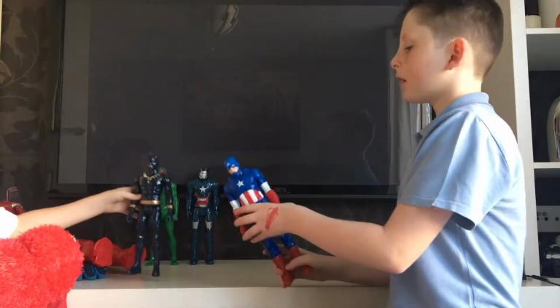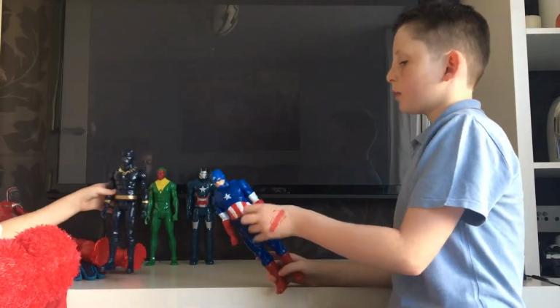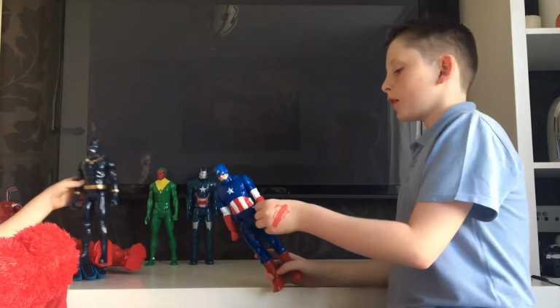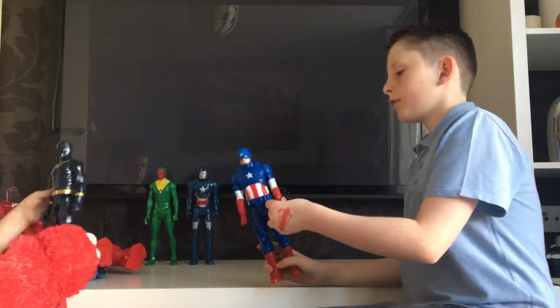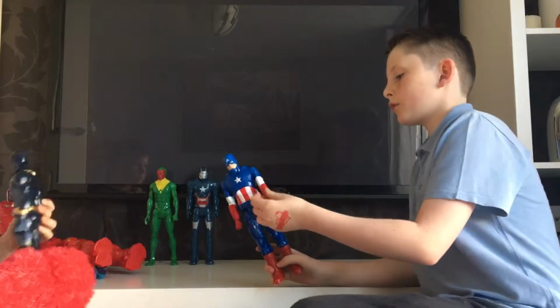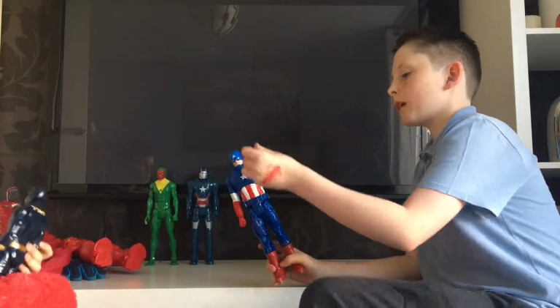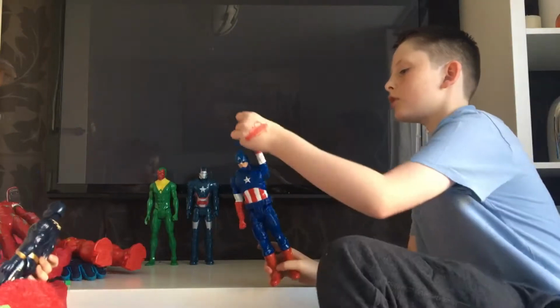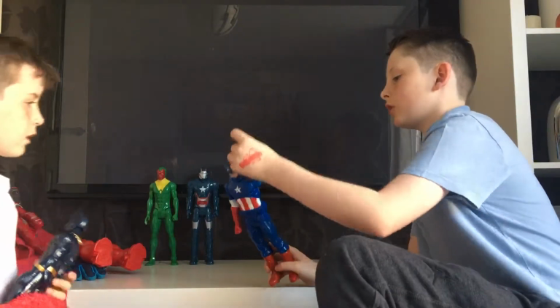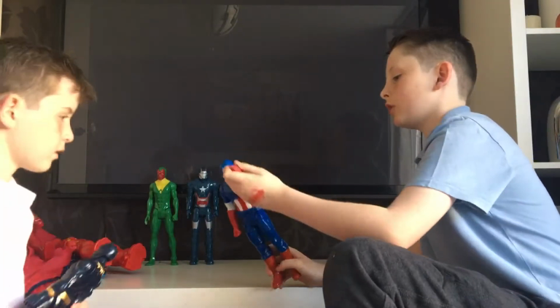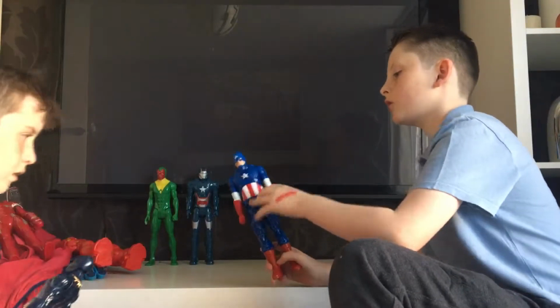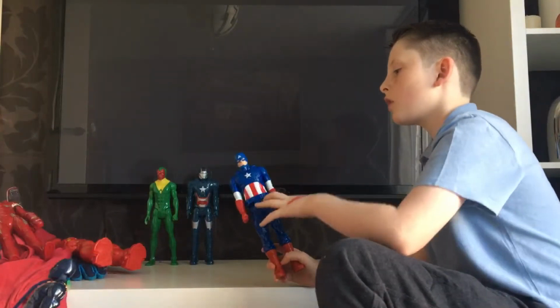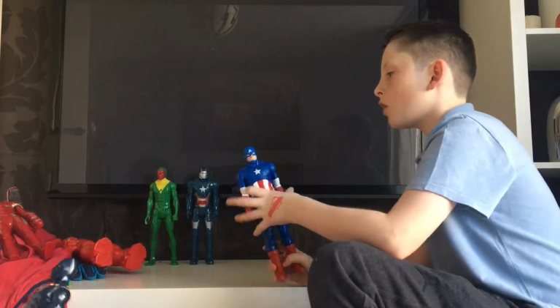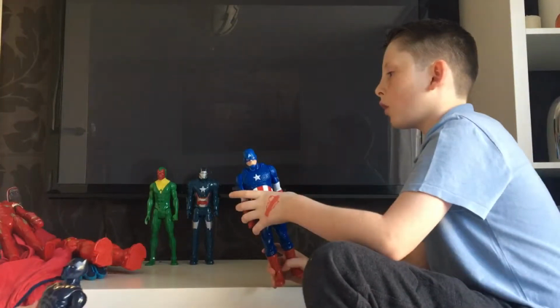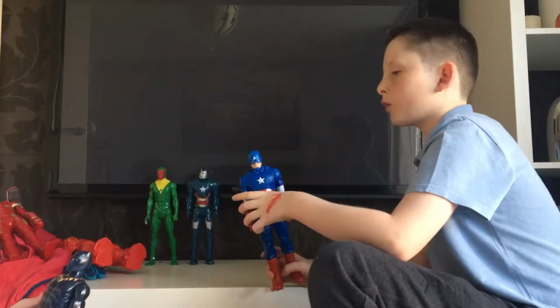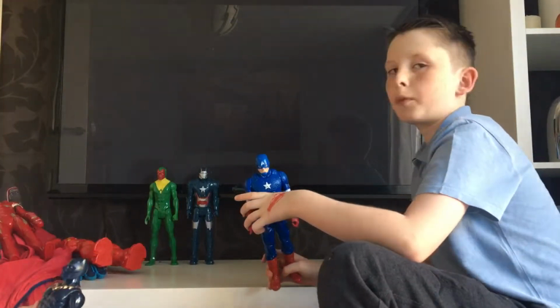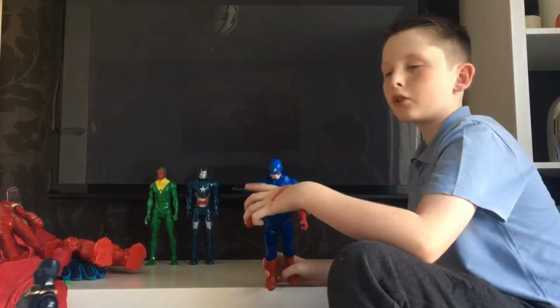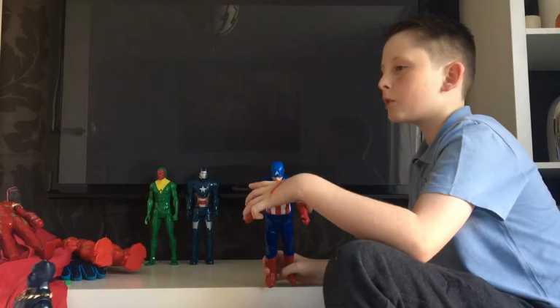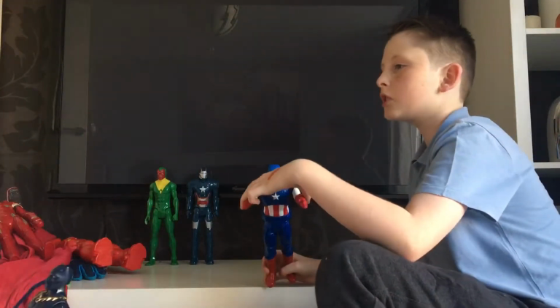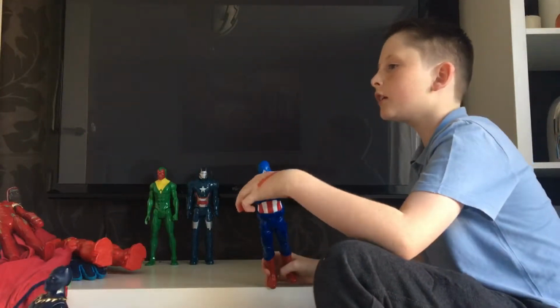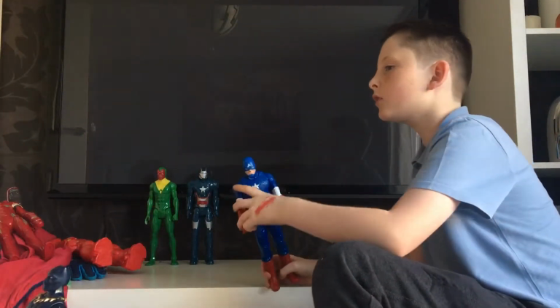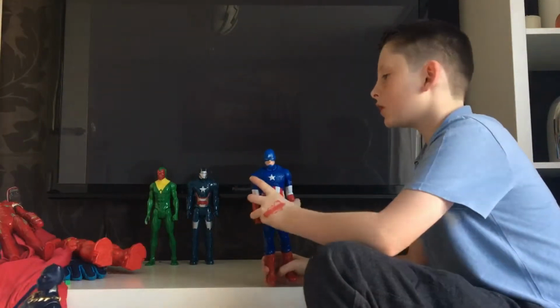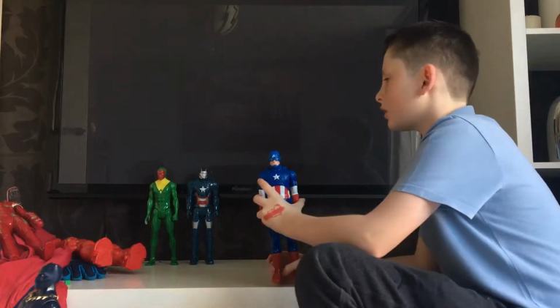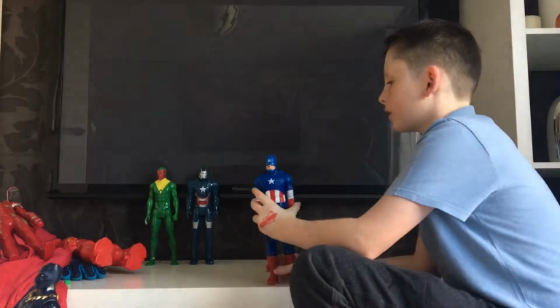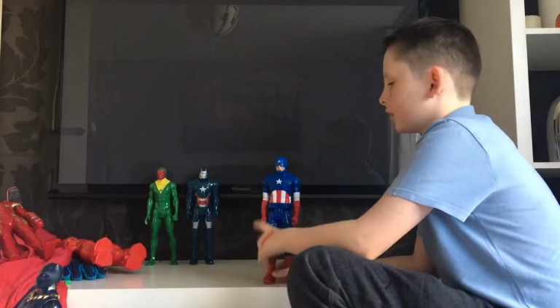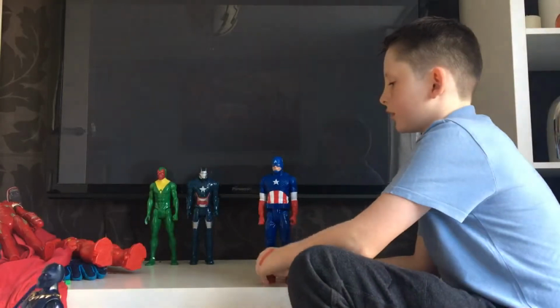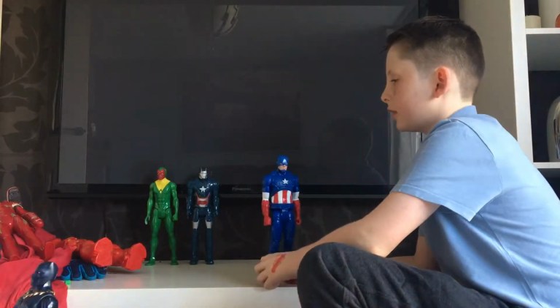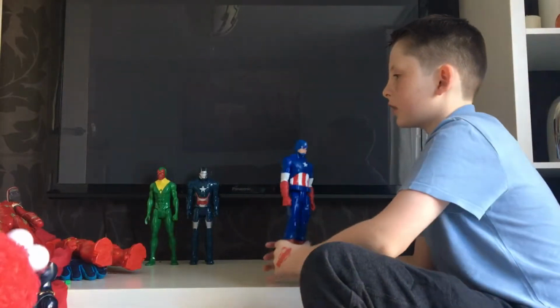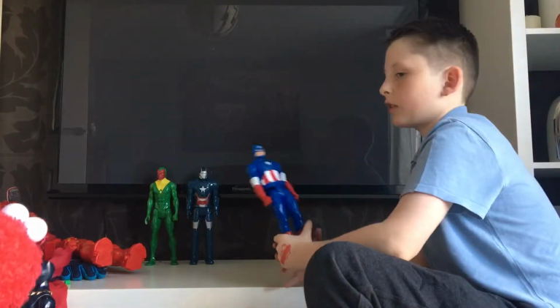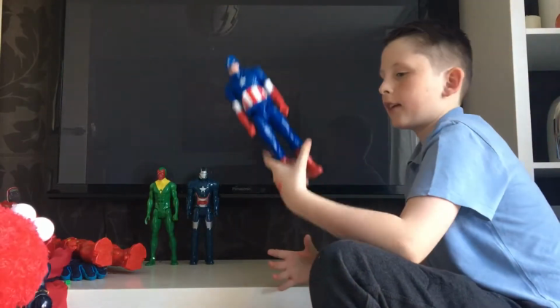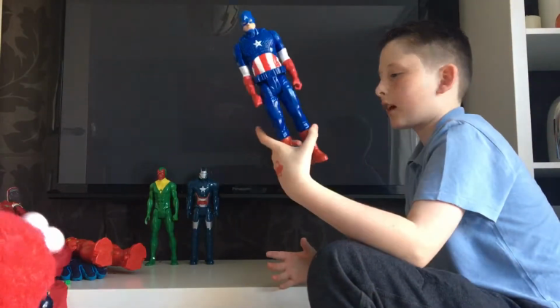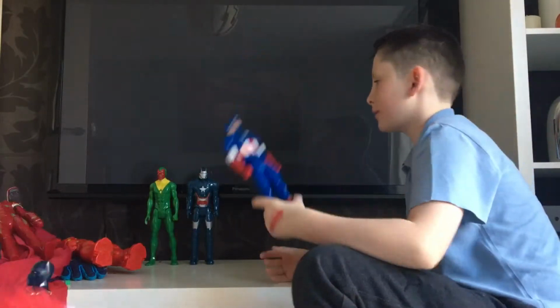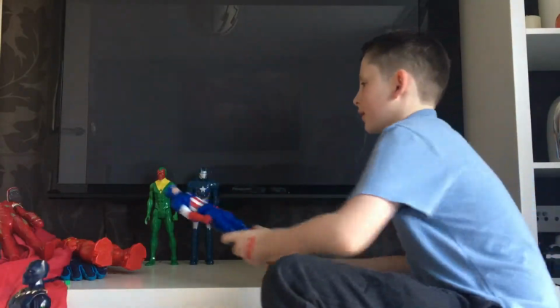When Captain America offers his mighty shield. And there's Captain America with his shield poses.